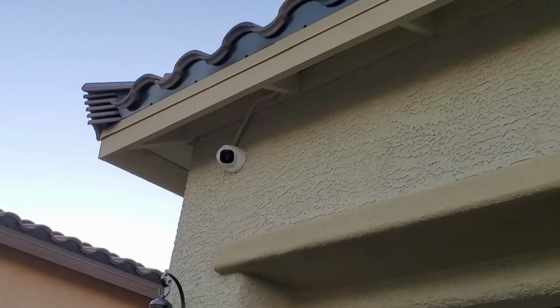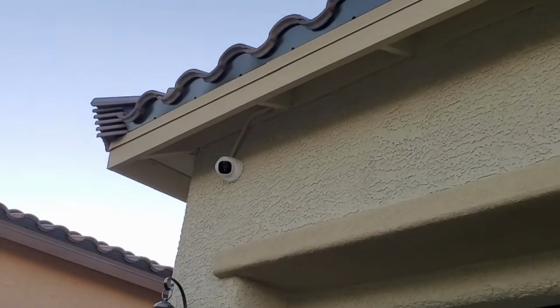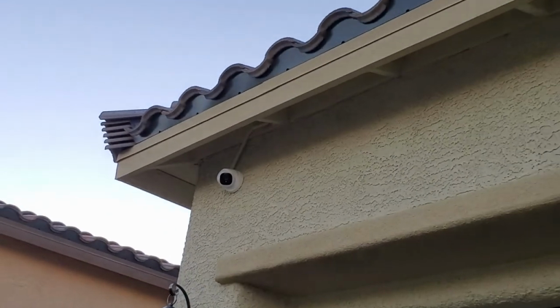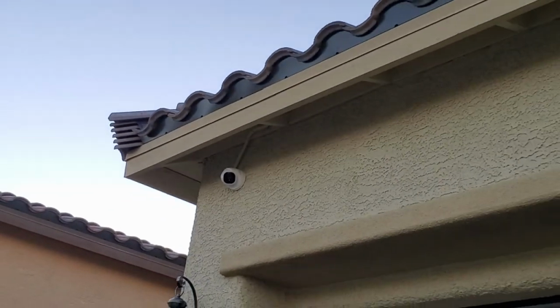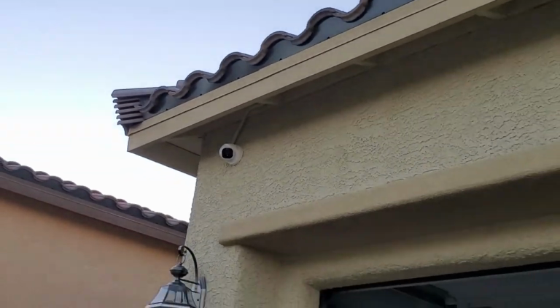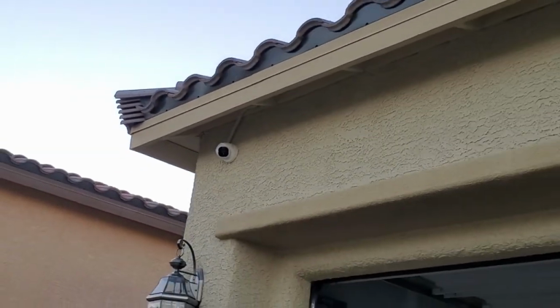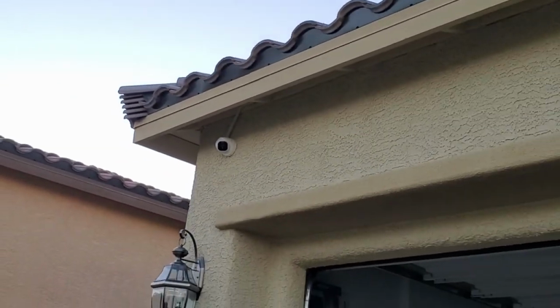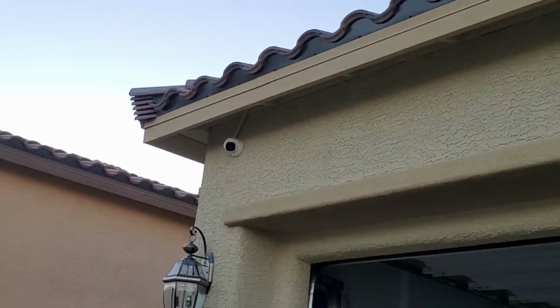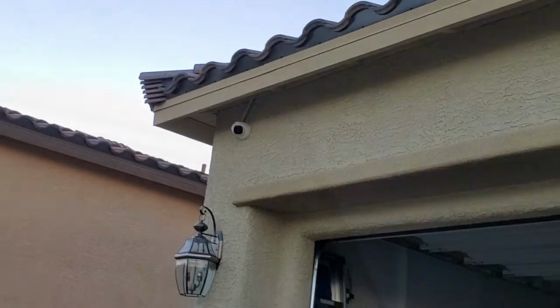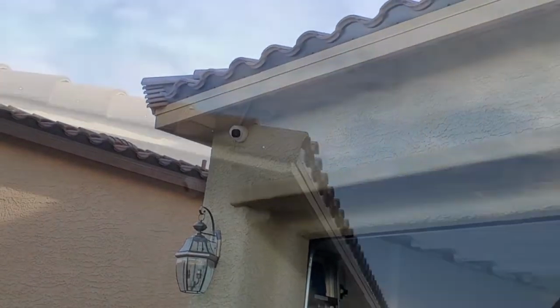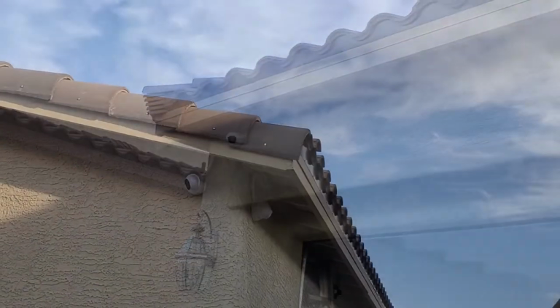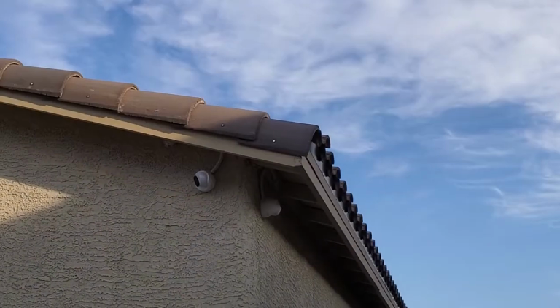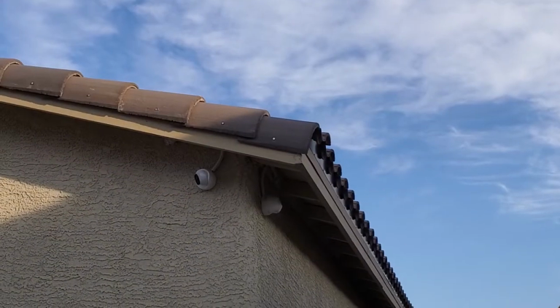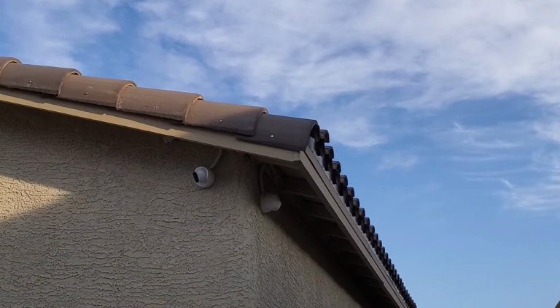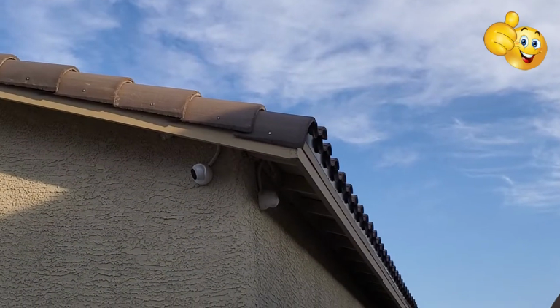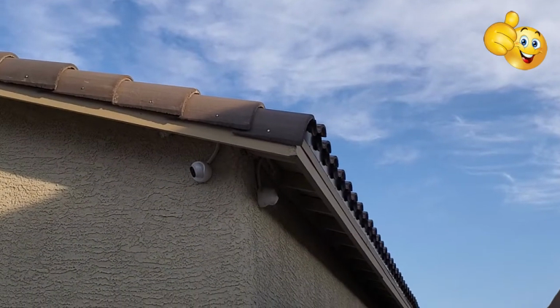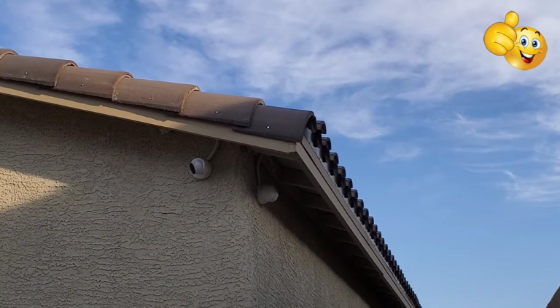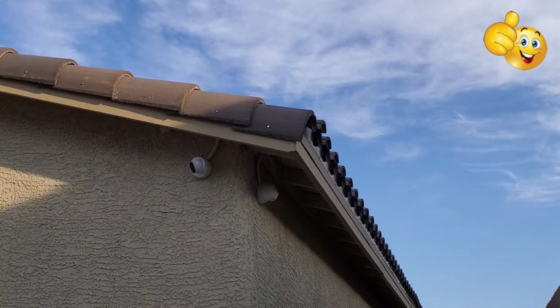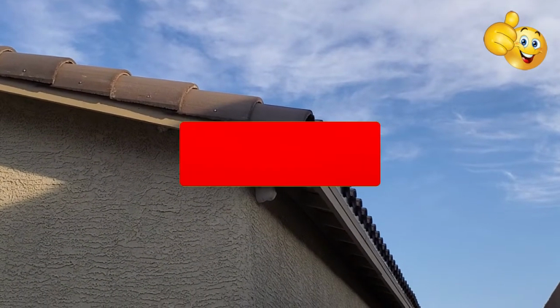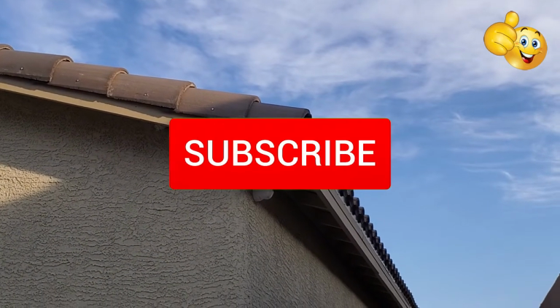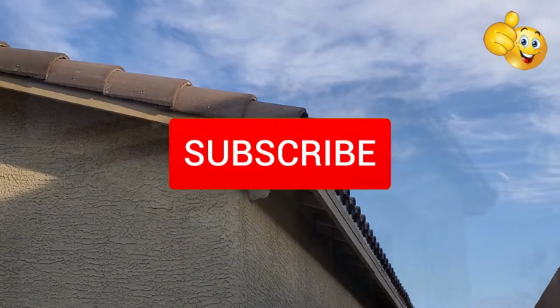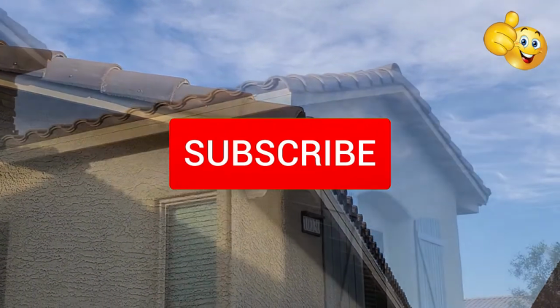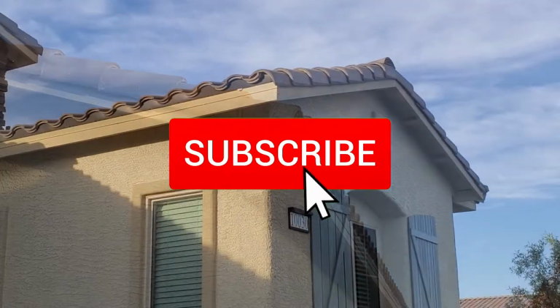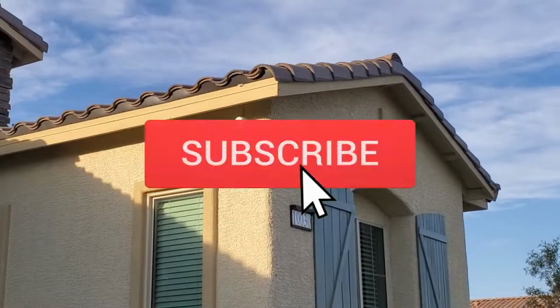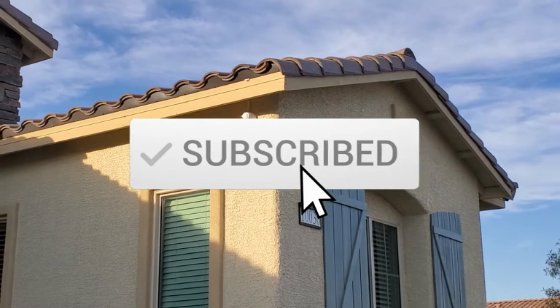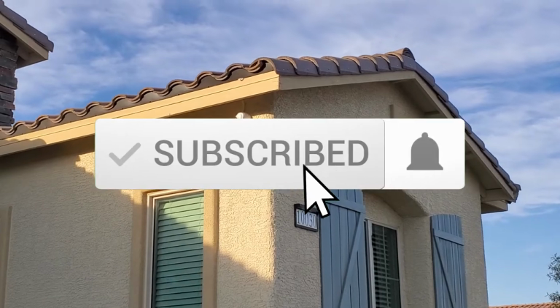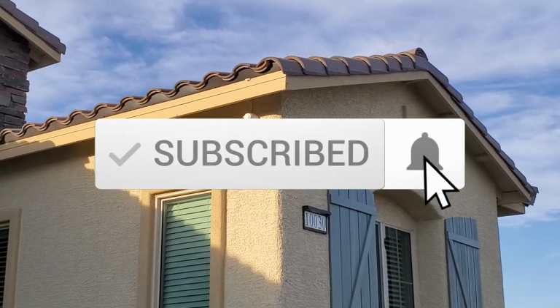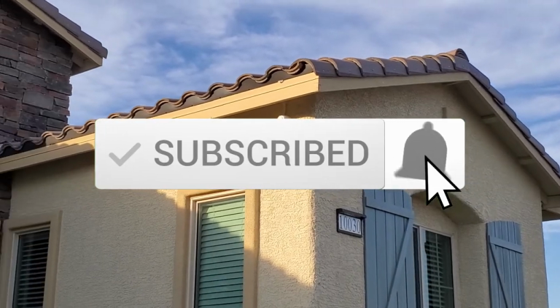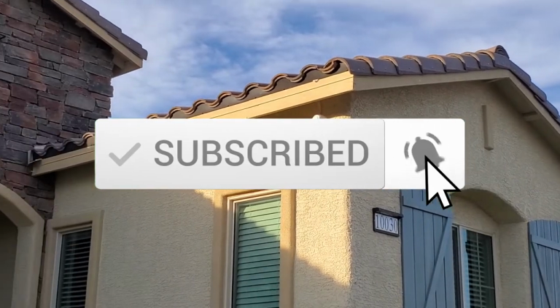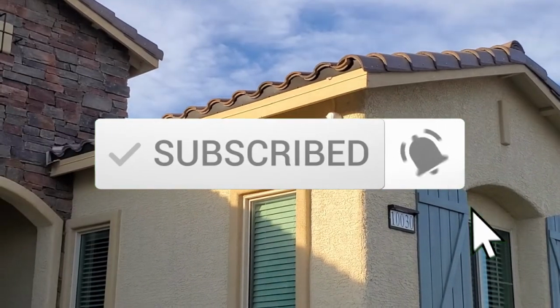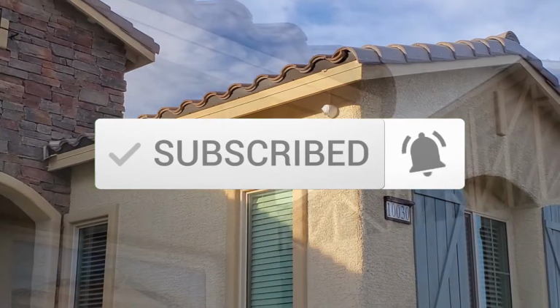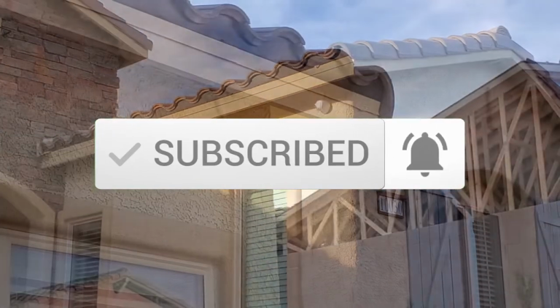I want to thank you guys for watching. And as always, if you like these videos, give a thumbs up and share it. If you love it, hit subscribe — it's free. Thanks again for watching.